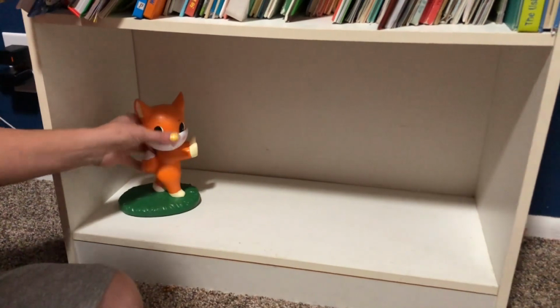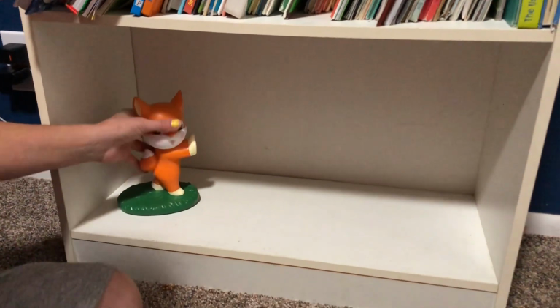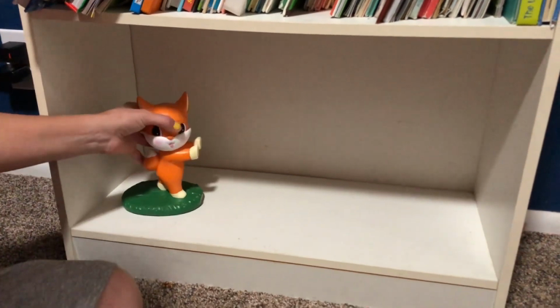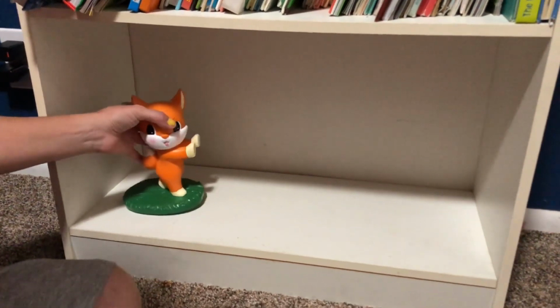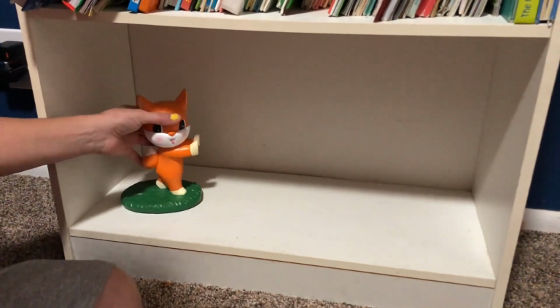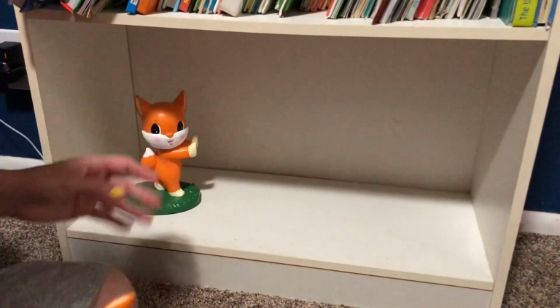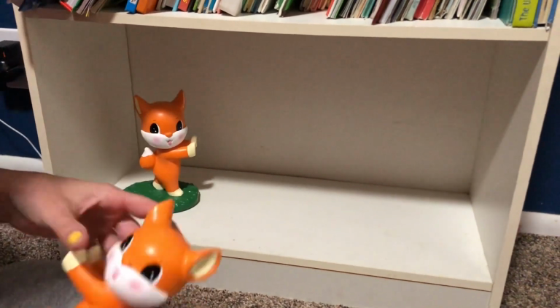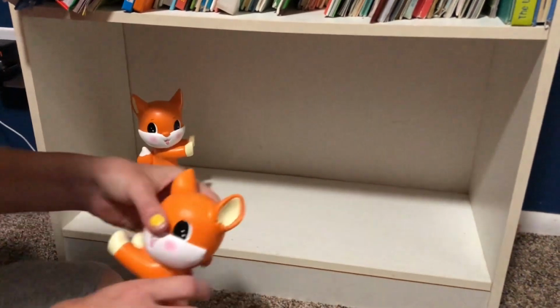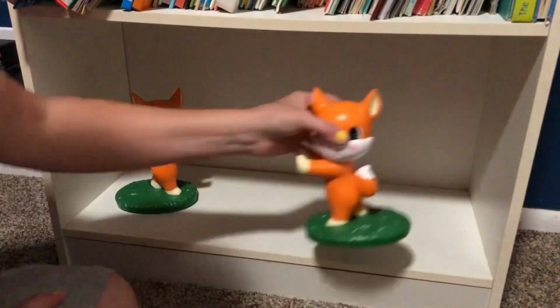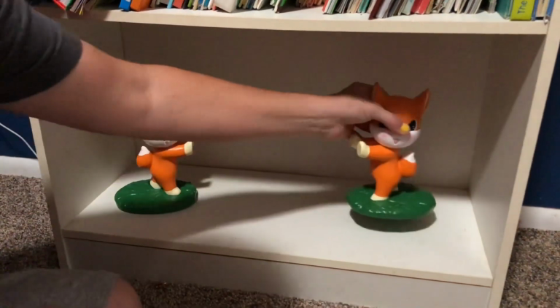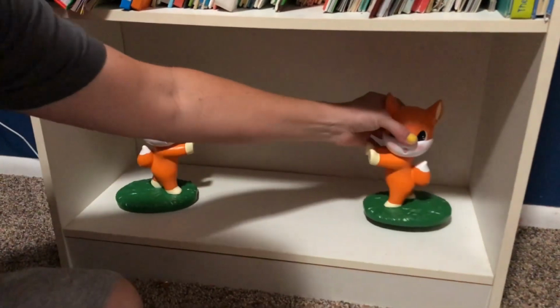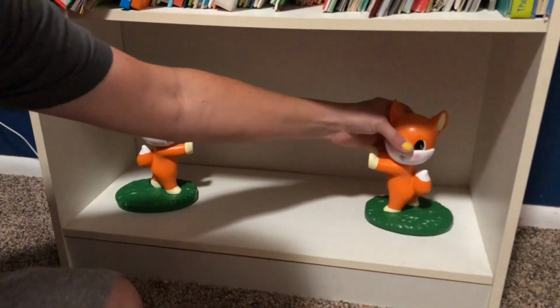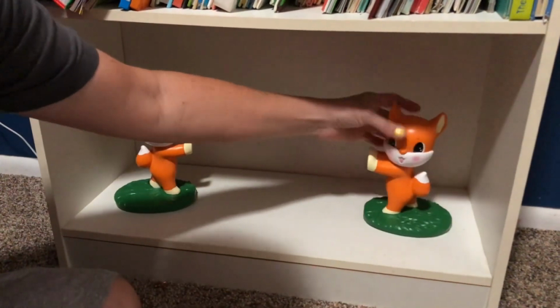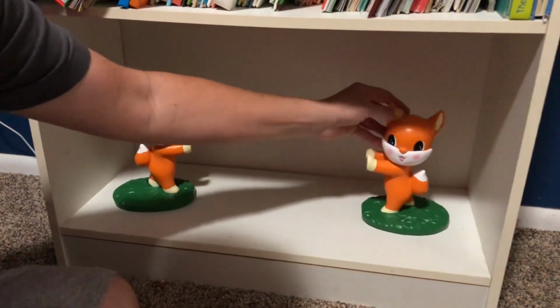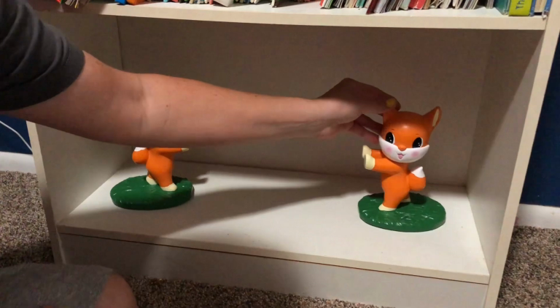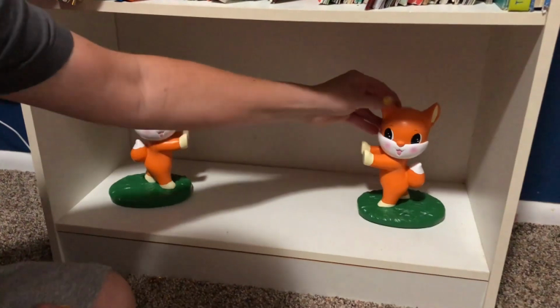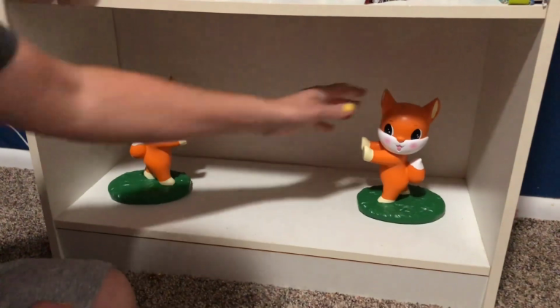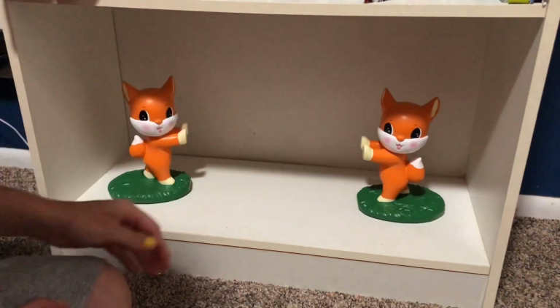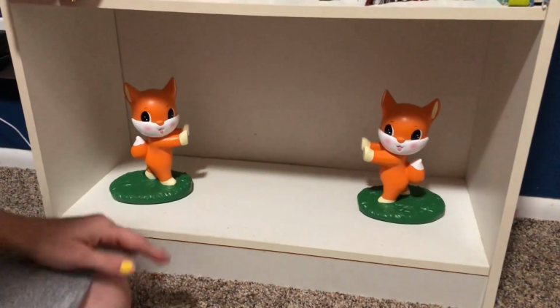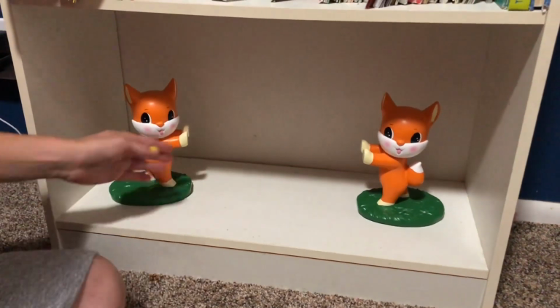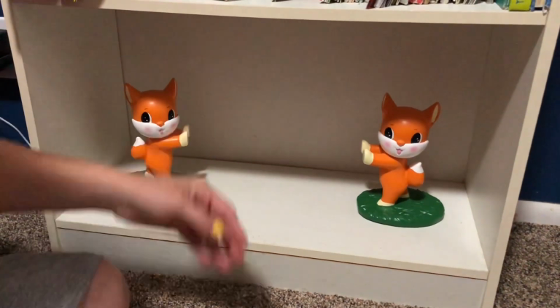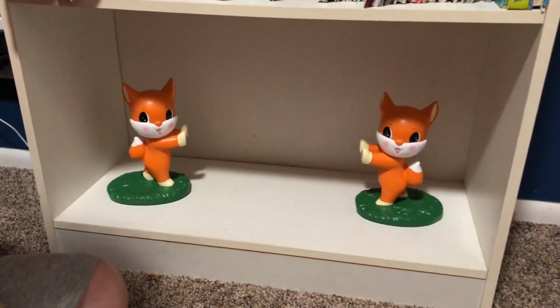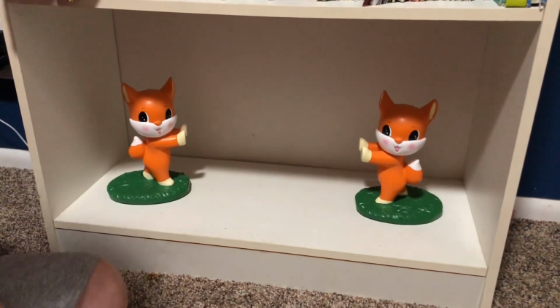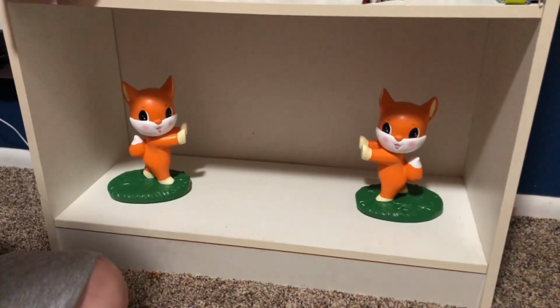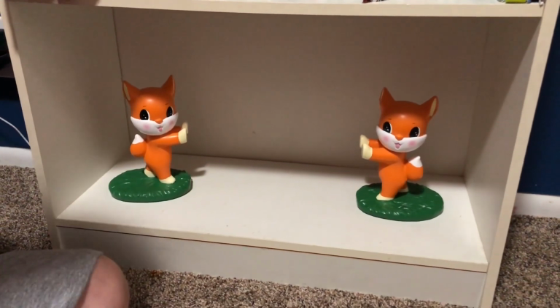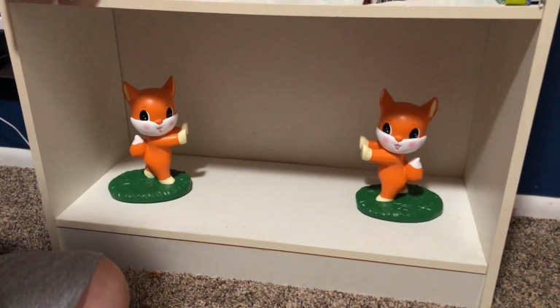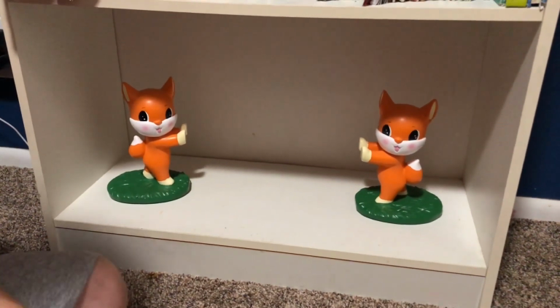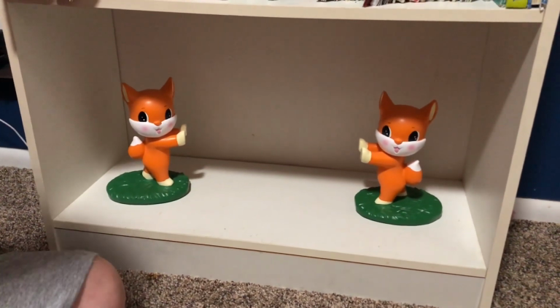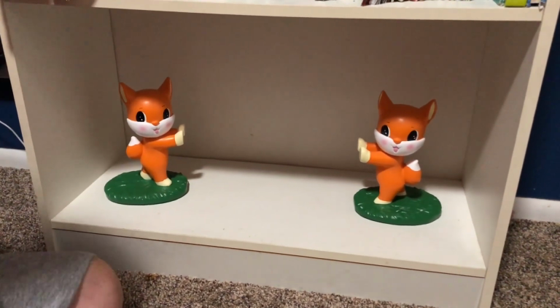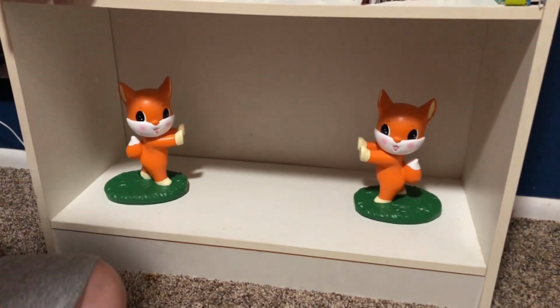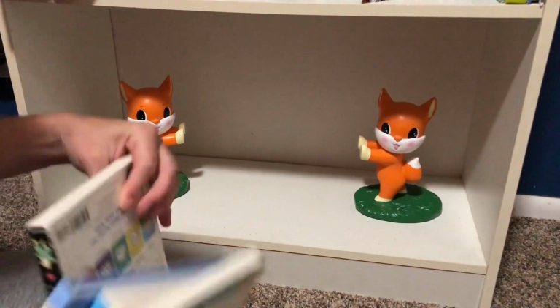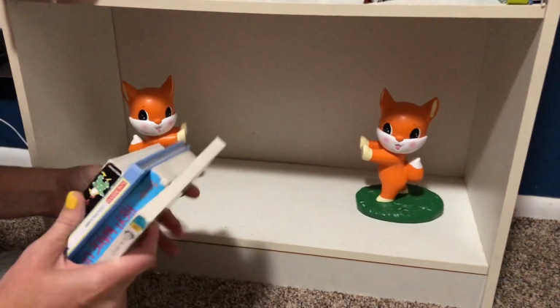So we're on a little bookshelf. These are super cute, even just by themselves. But we're going to put some books in between them to show you how it works.